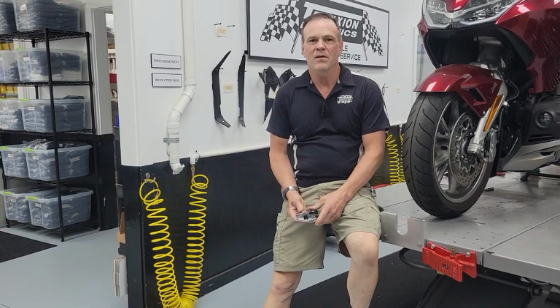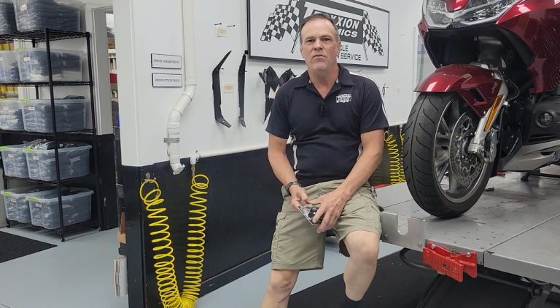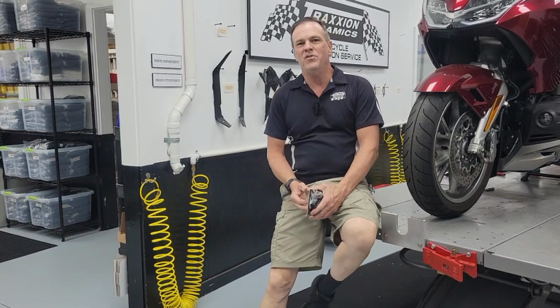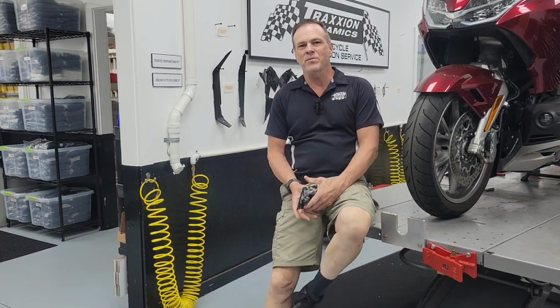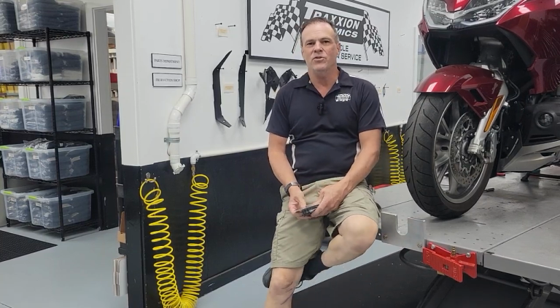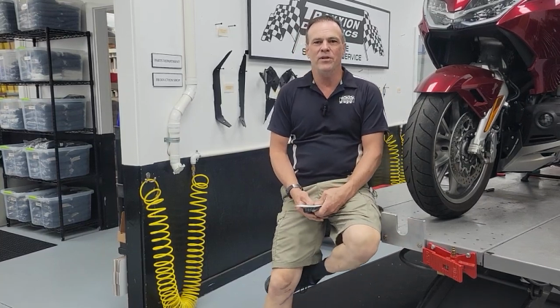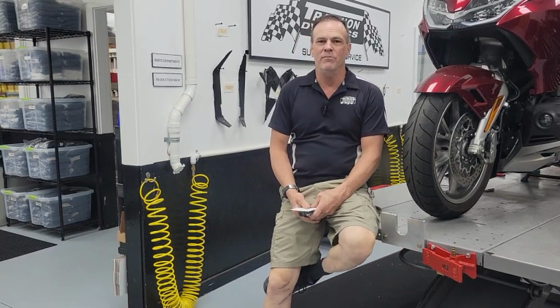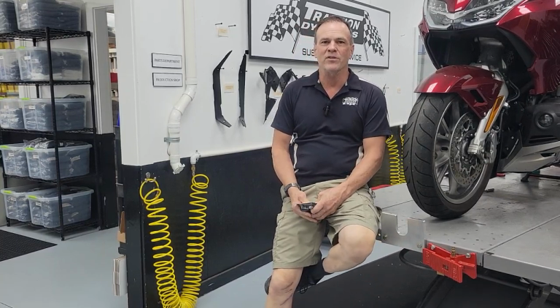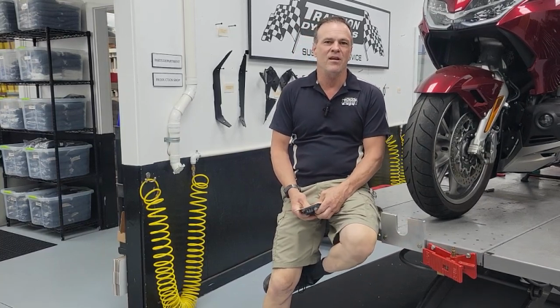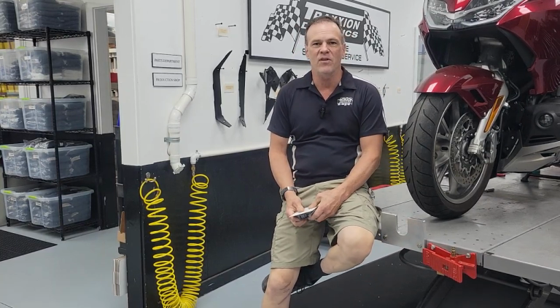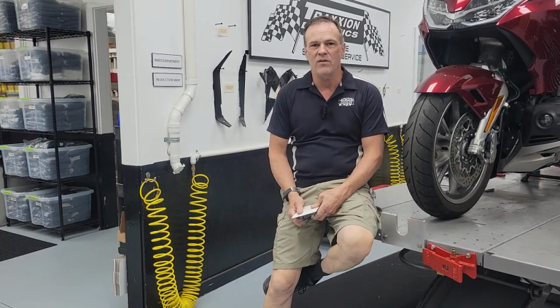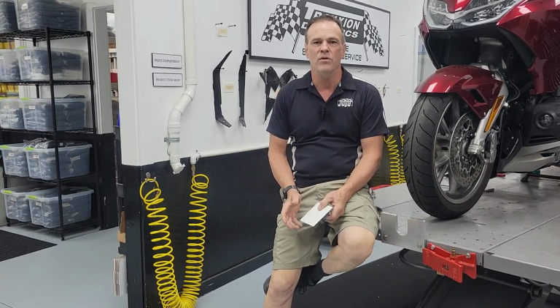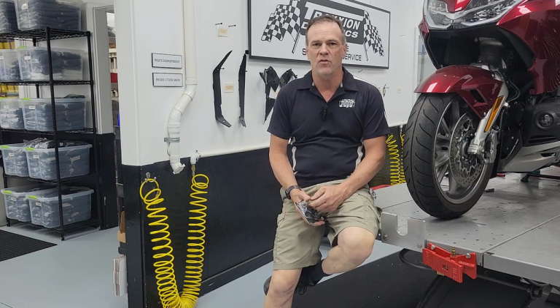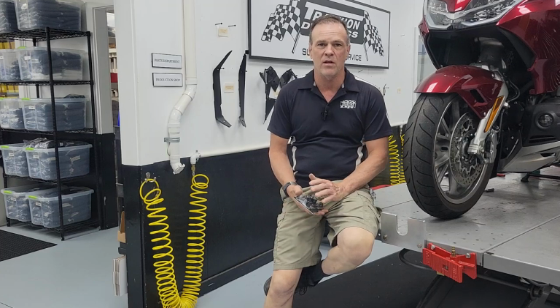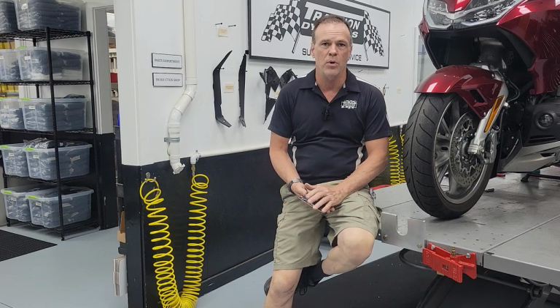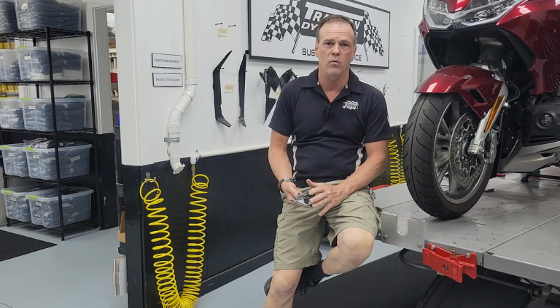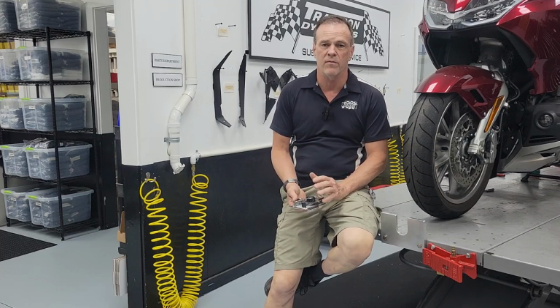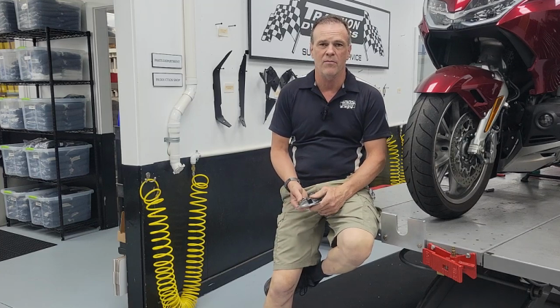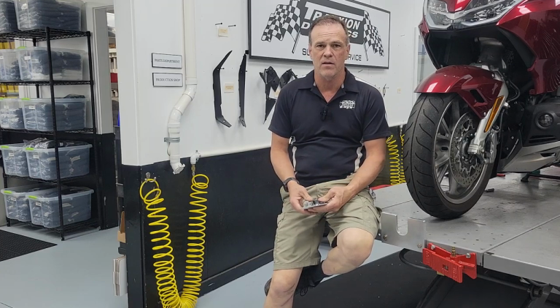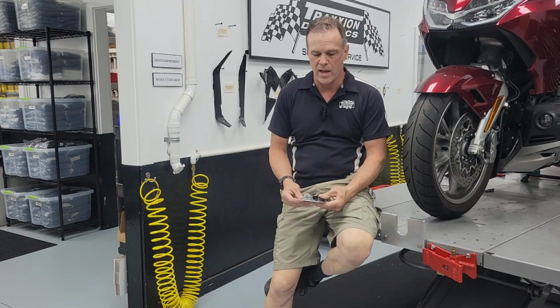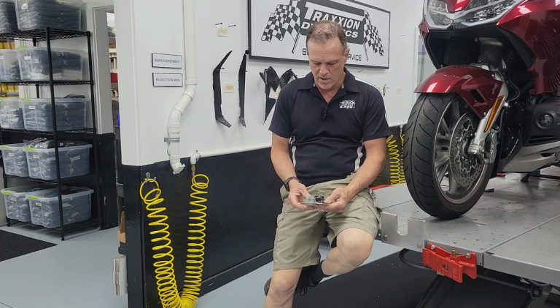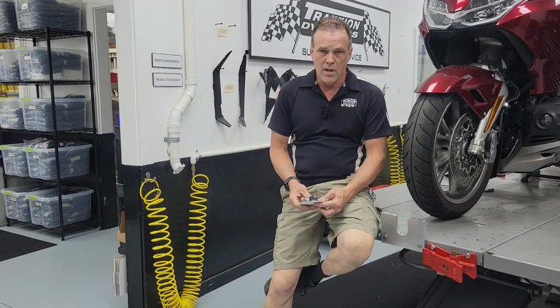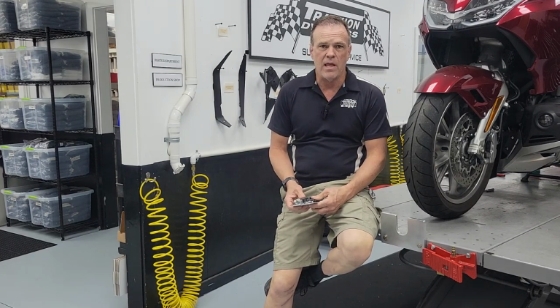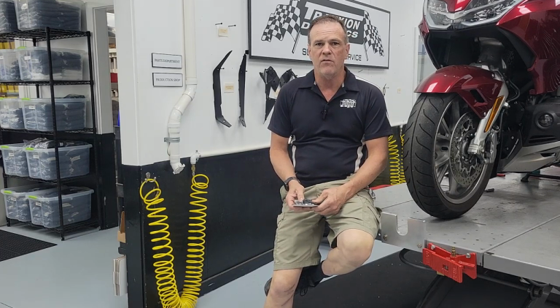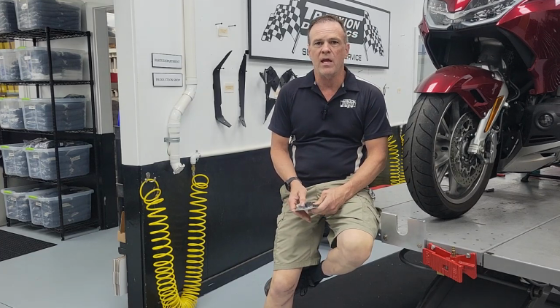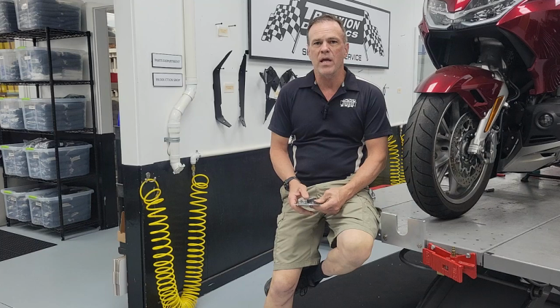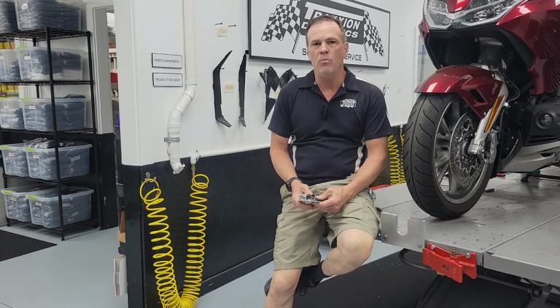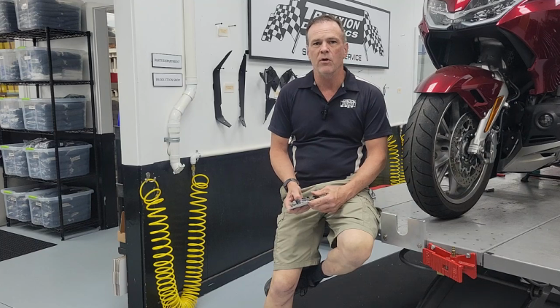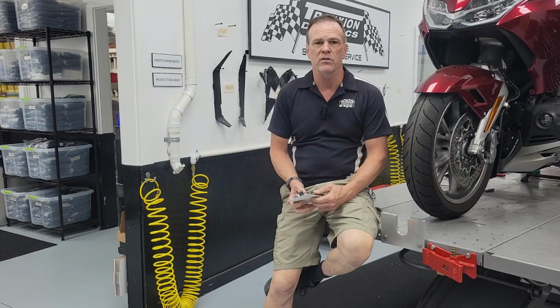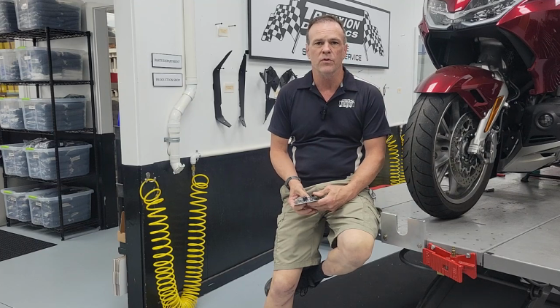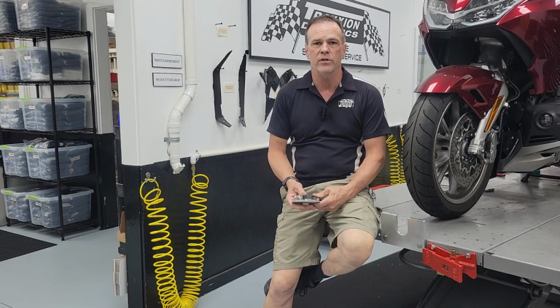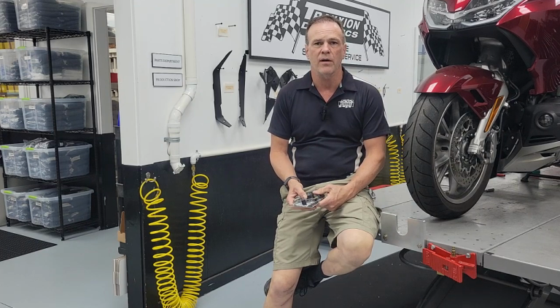Hello everybody, it's Max McAllister here from Traction Dynamics, today to introduce another new product — one I've talked about in the past — and that is a manual preload adjuster for the rear shock.